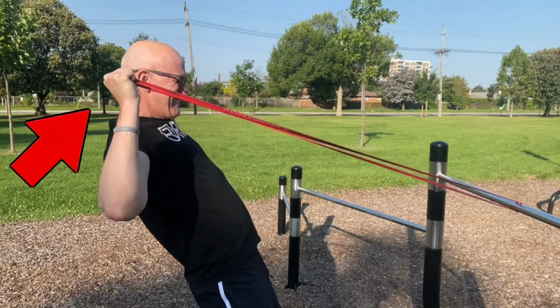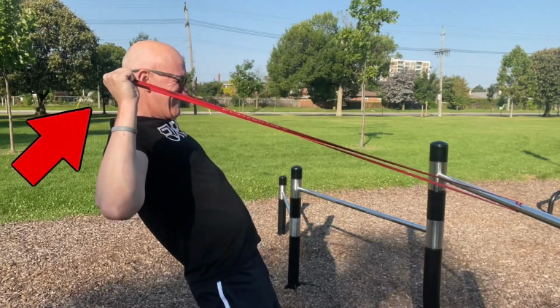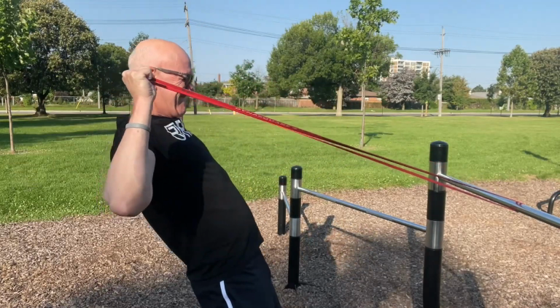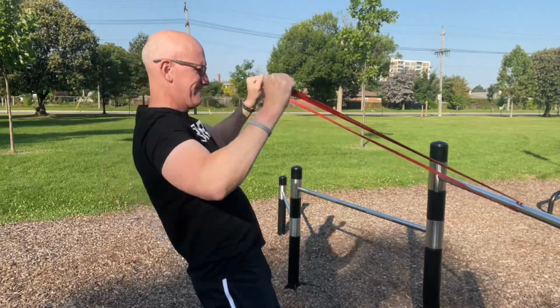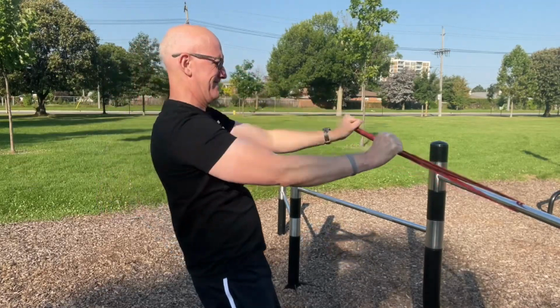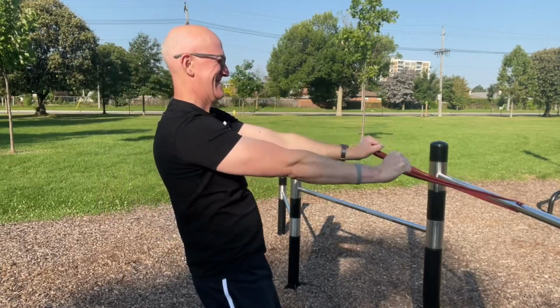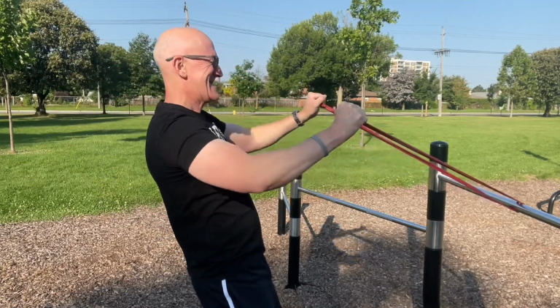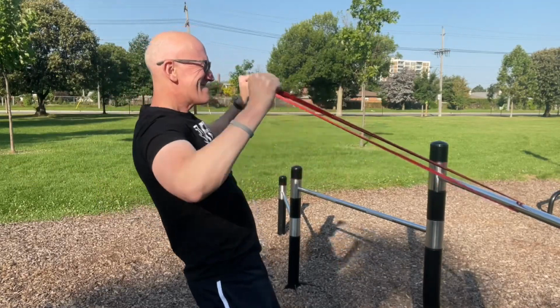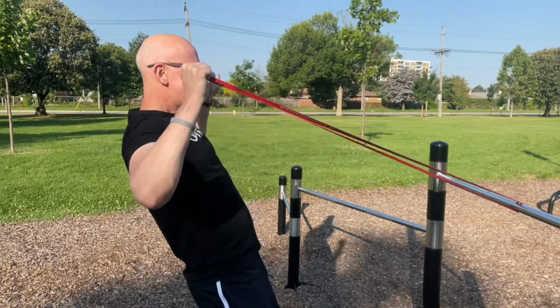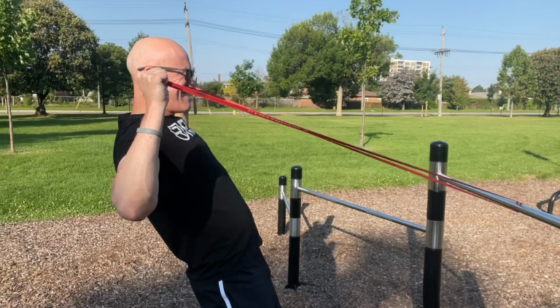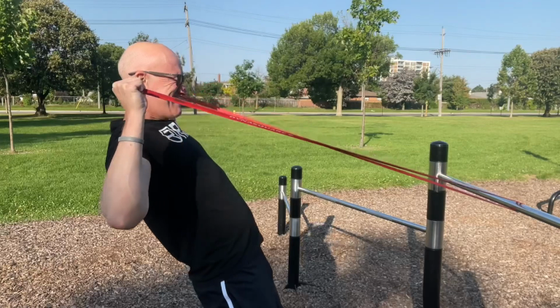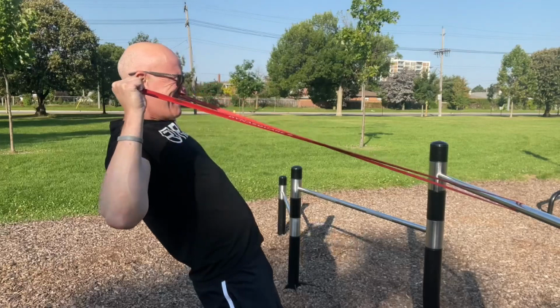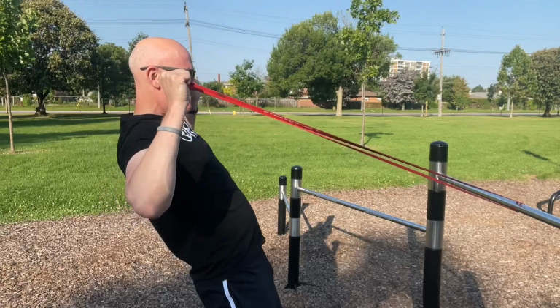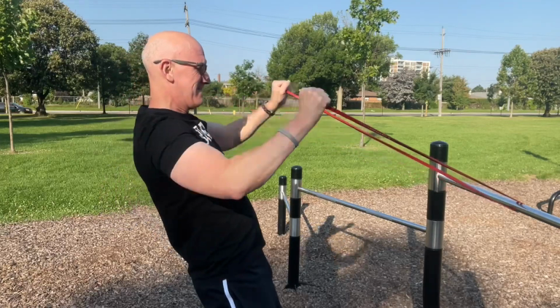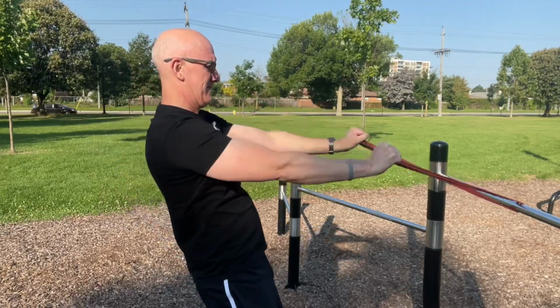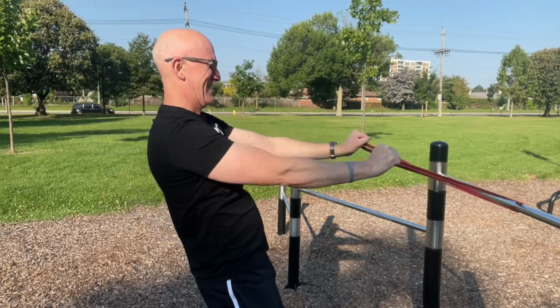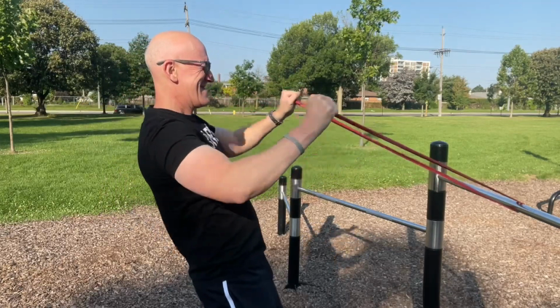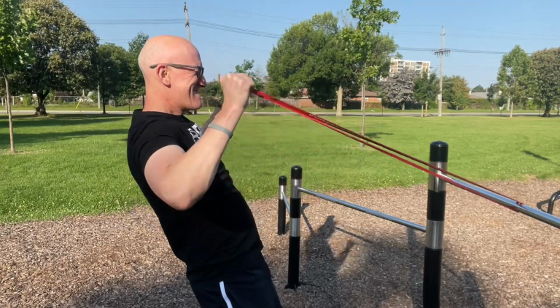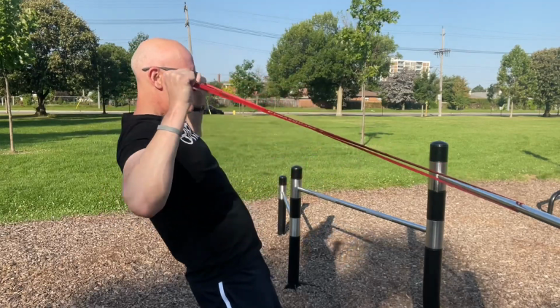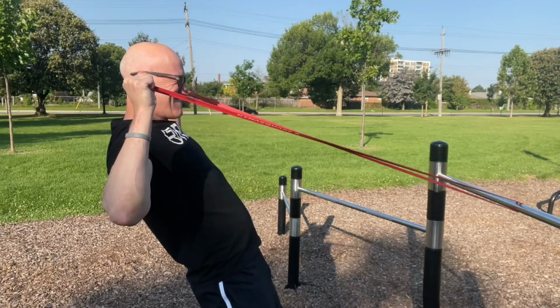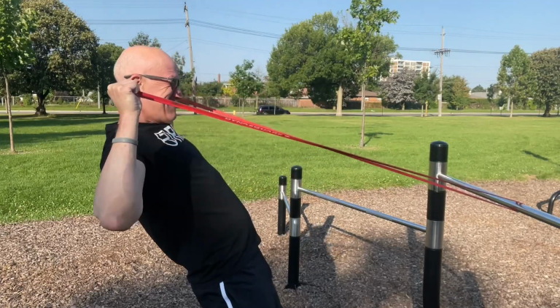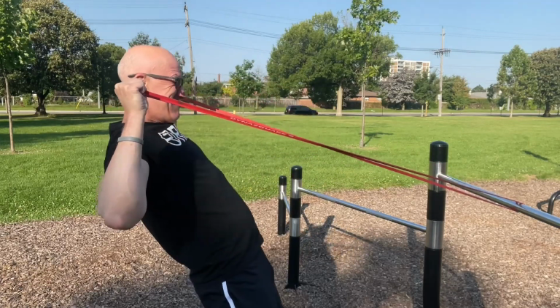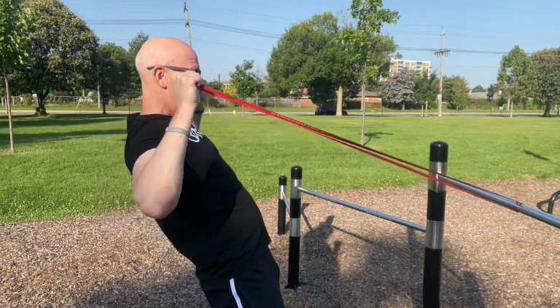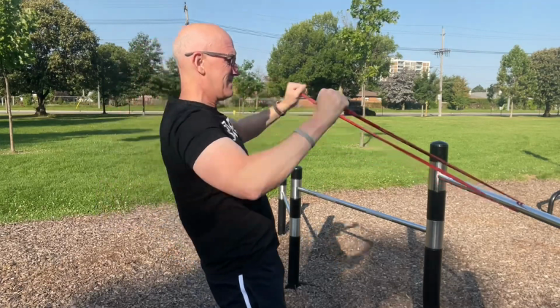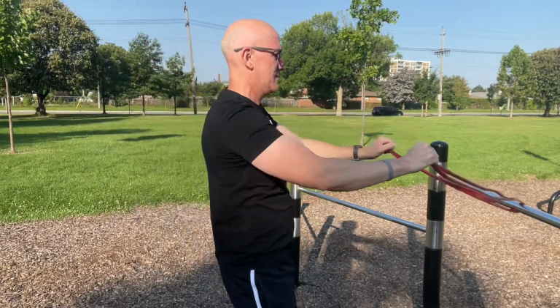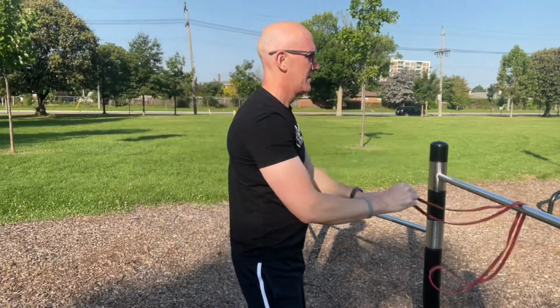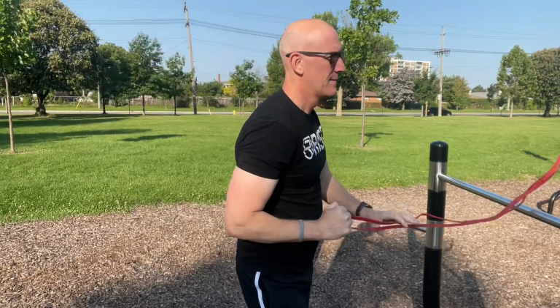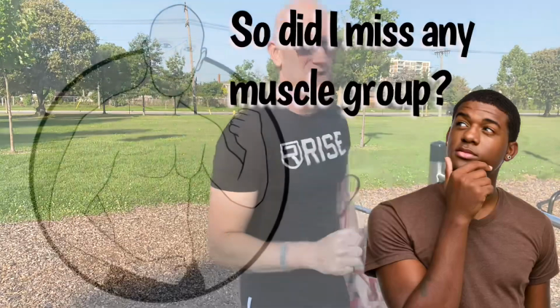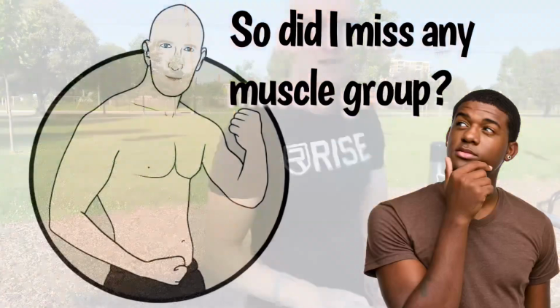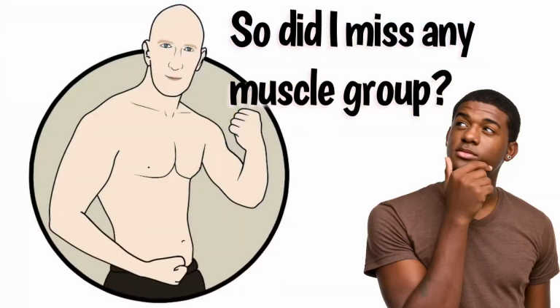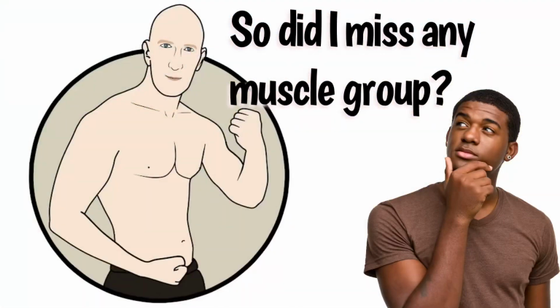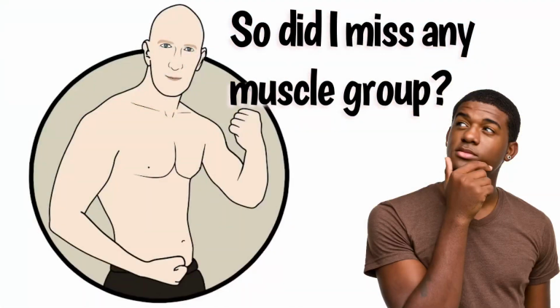Well, I hope you've enjoyed today's workout and don't forget to let me know in the comments section whether or not you think I've left anything out.